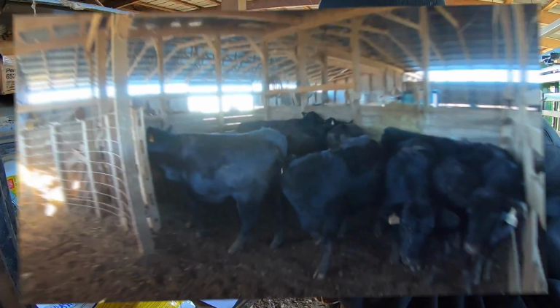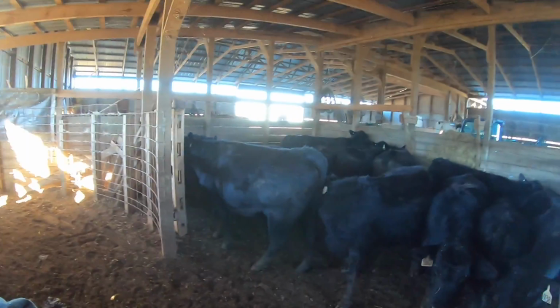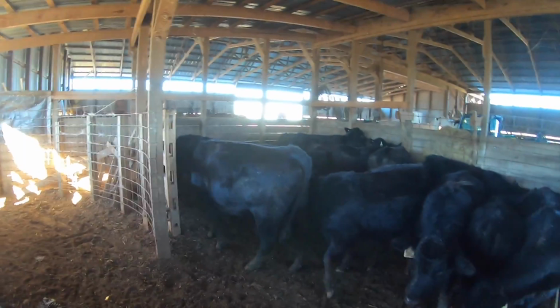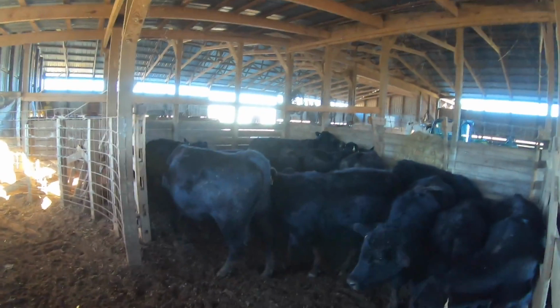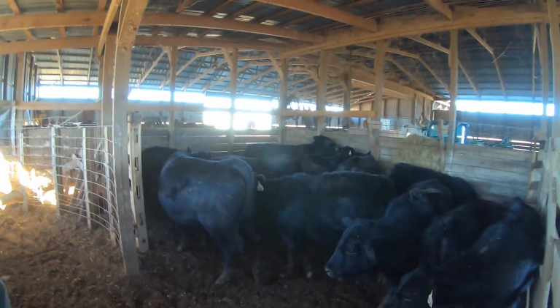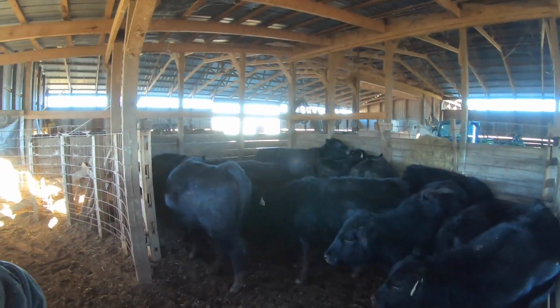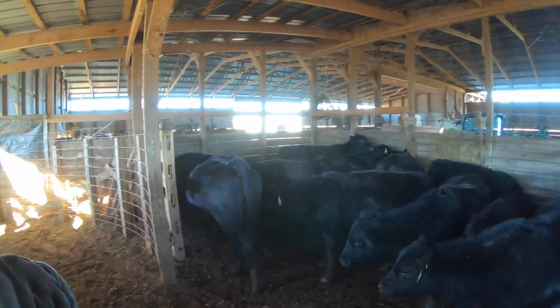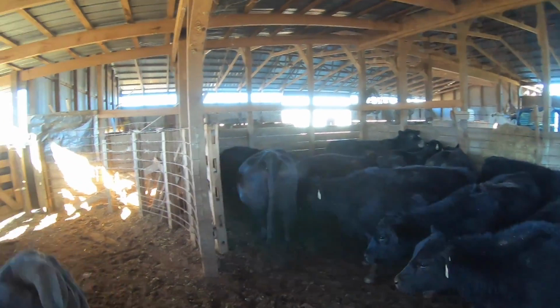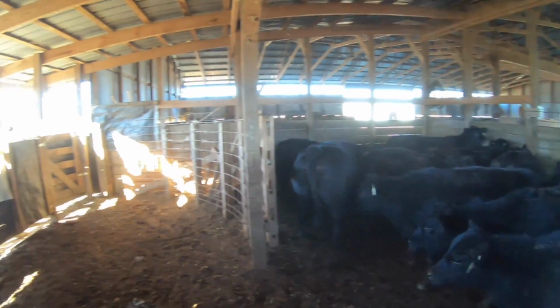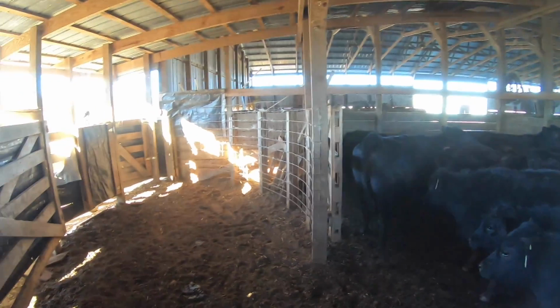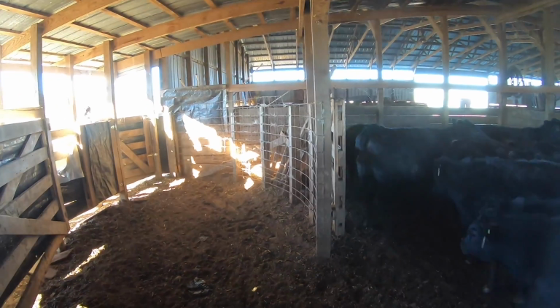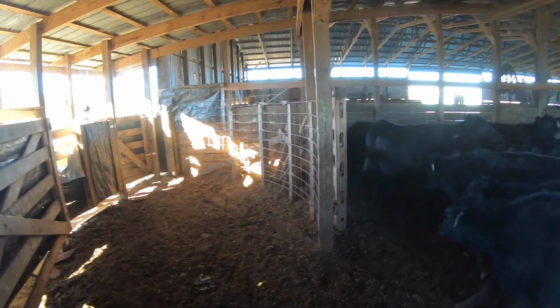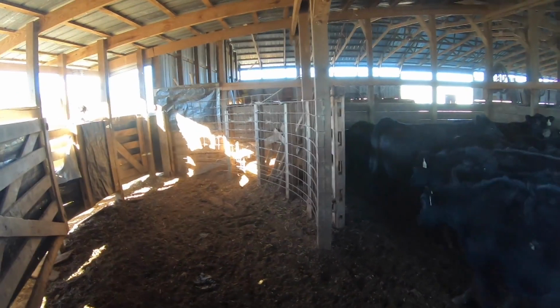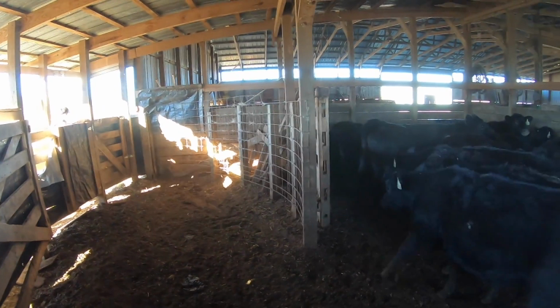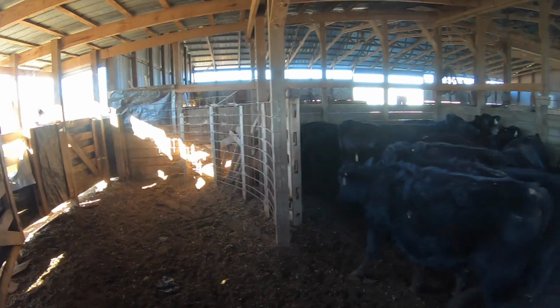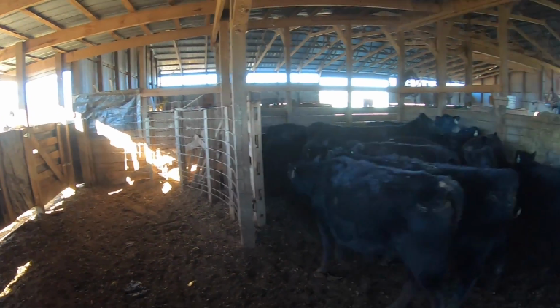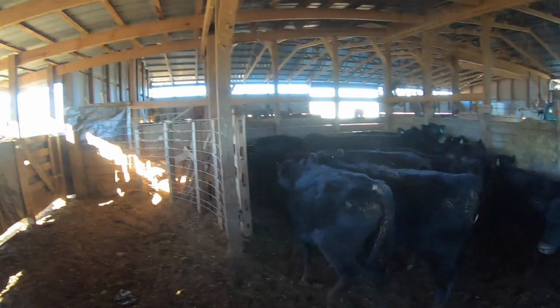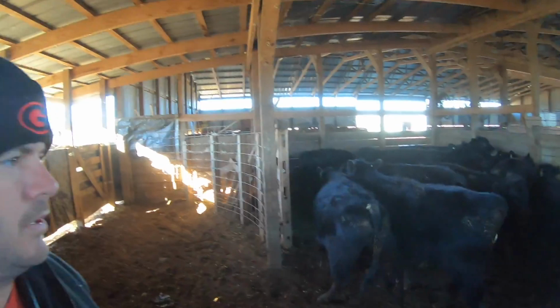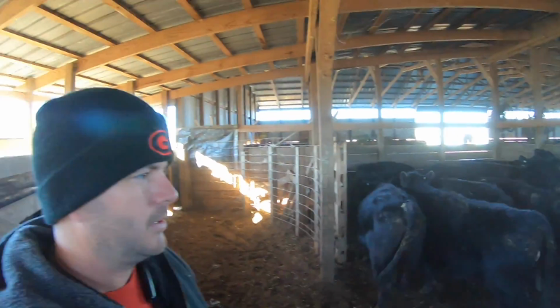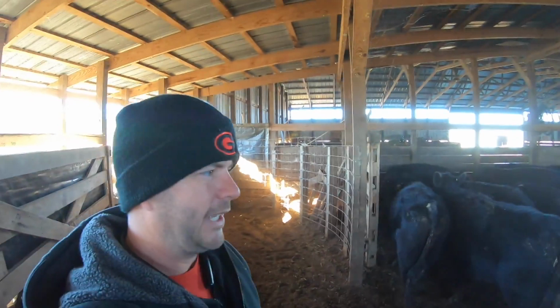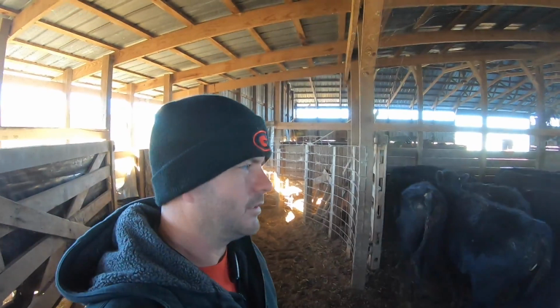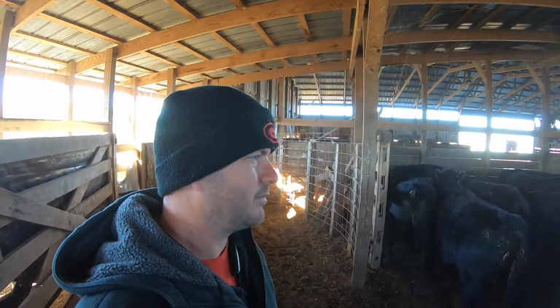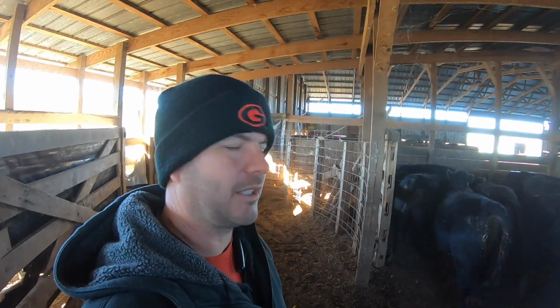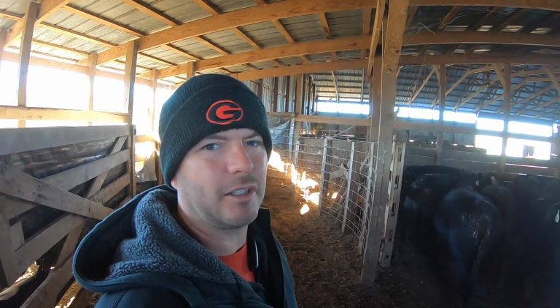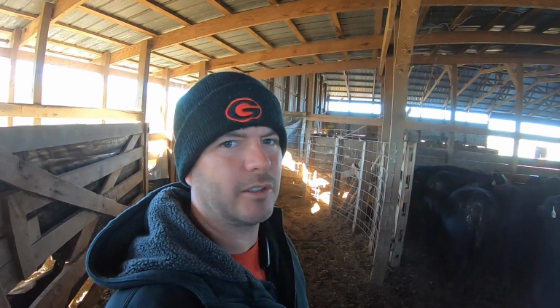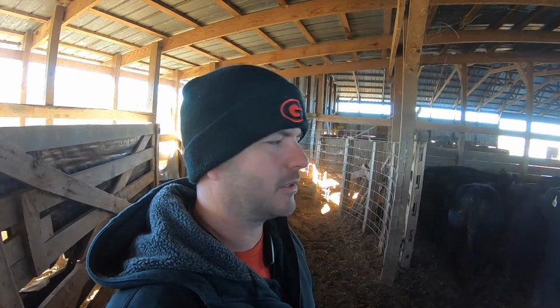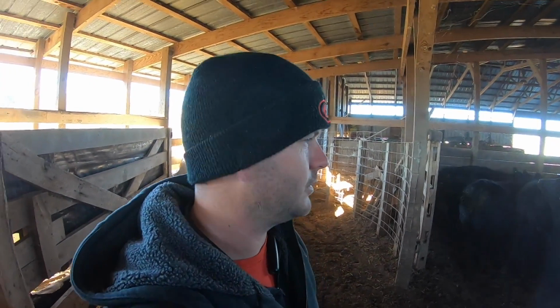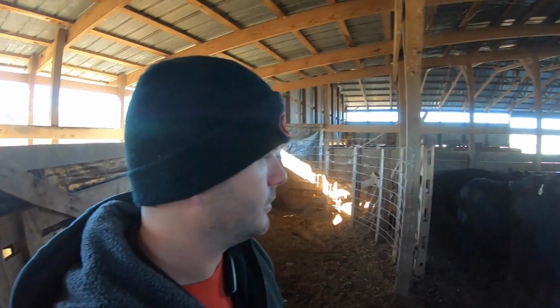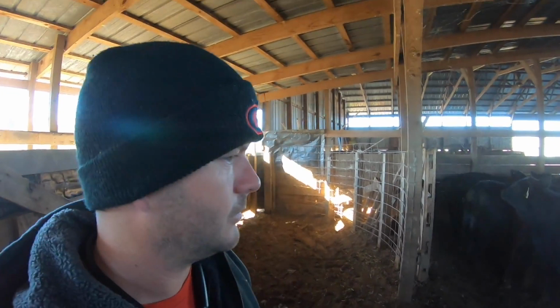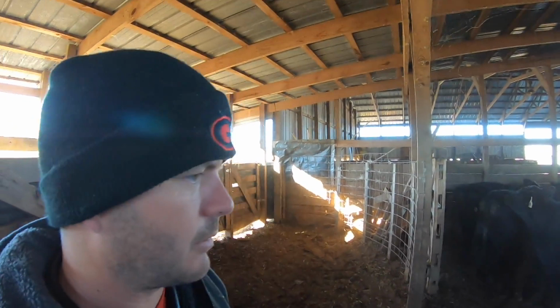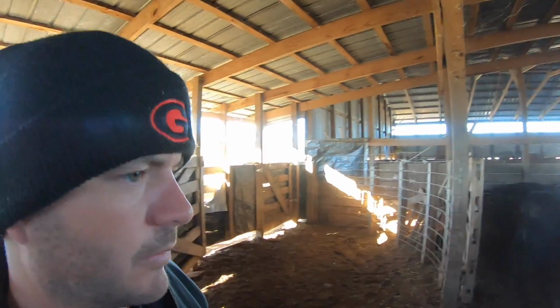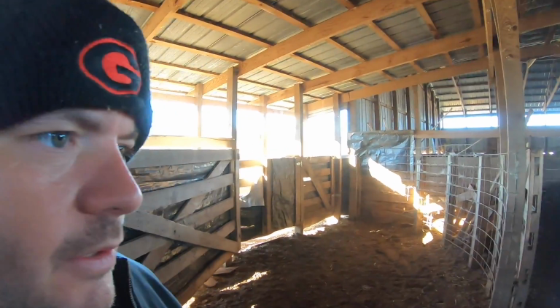Nobody wants to get kicked this early in the morning. Getting kicked hurts. Getting too old for this.